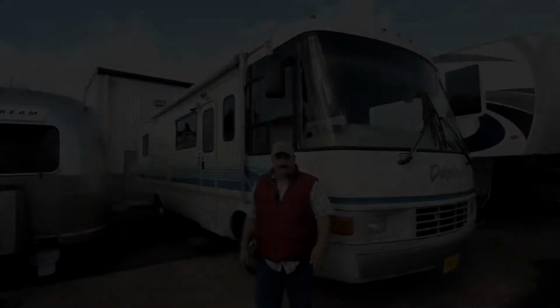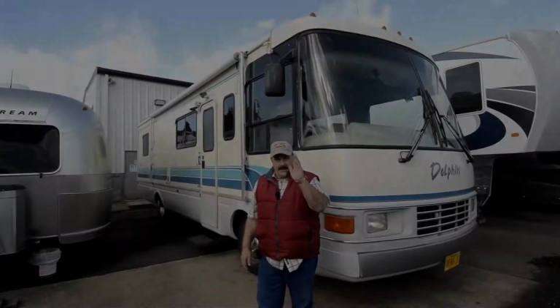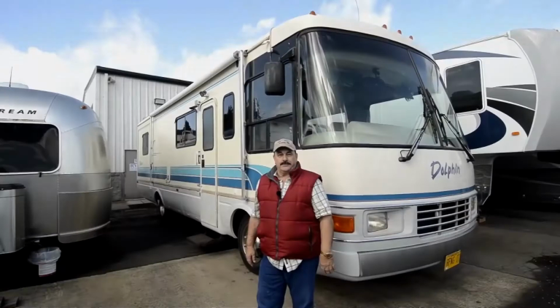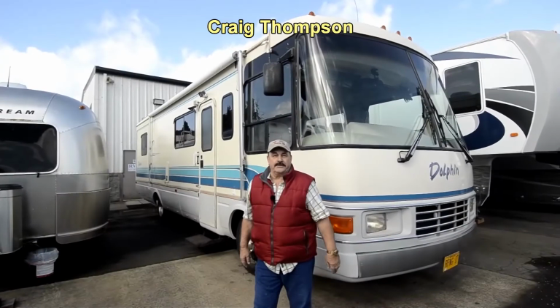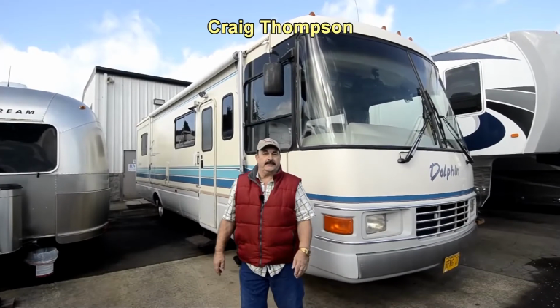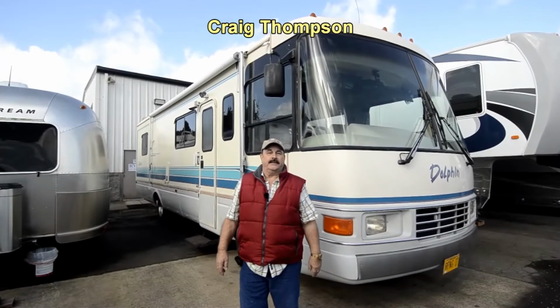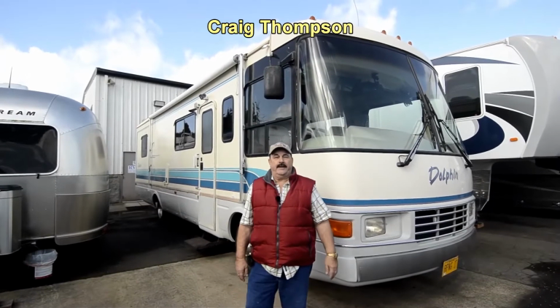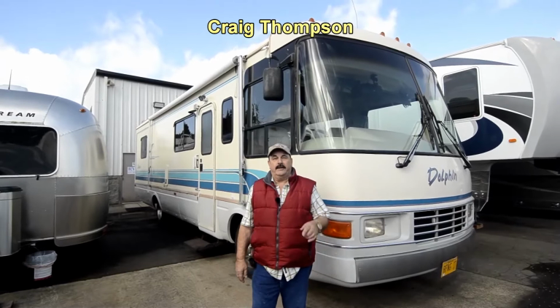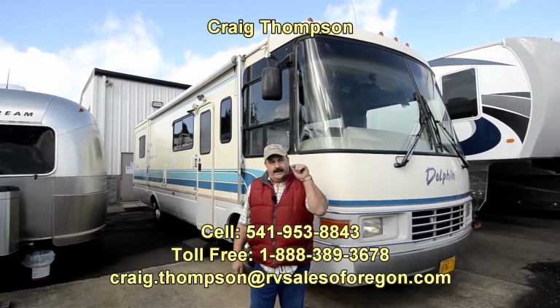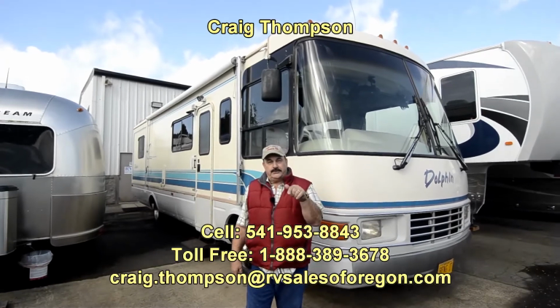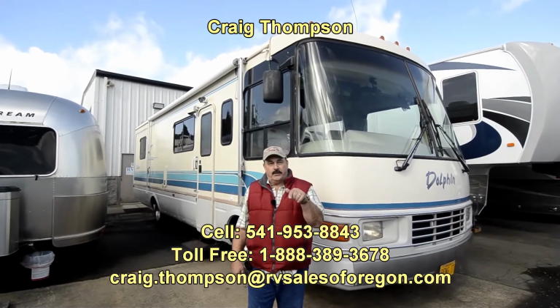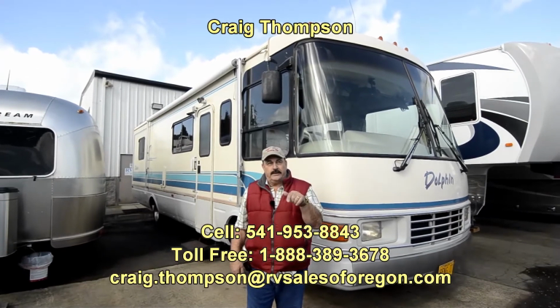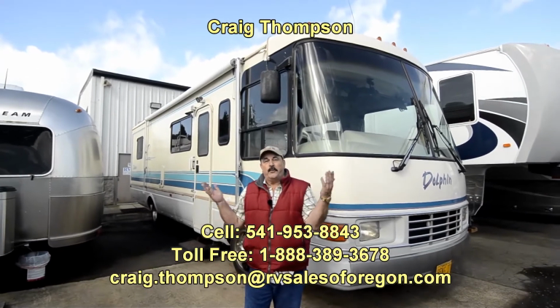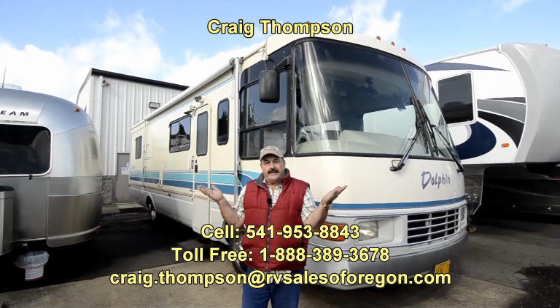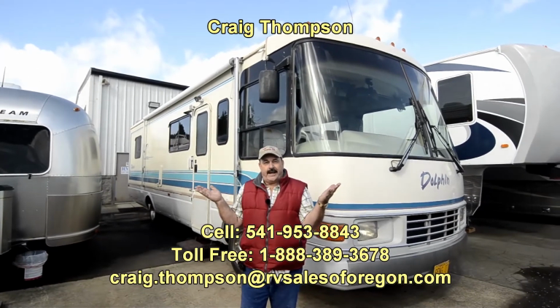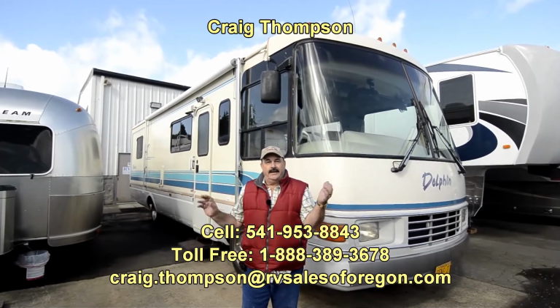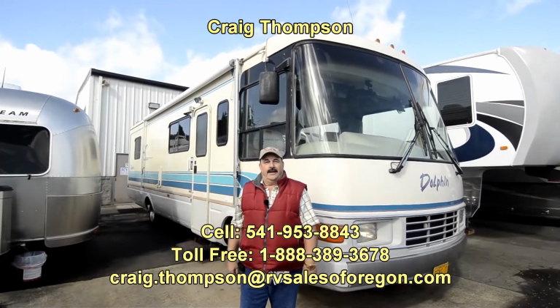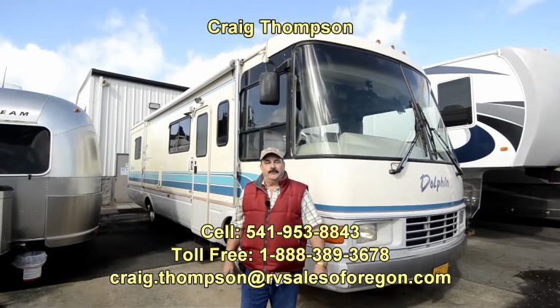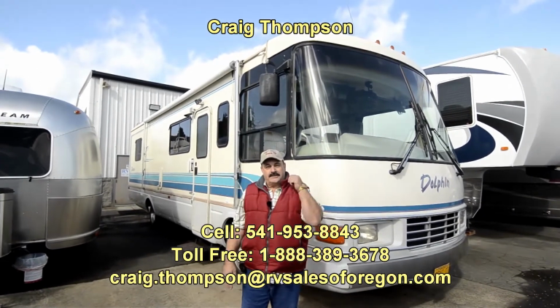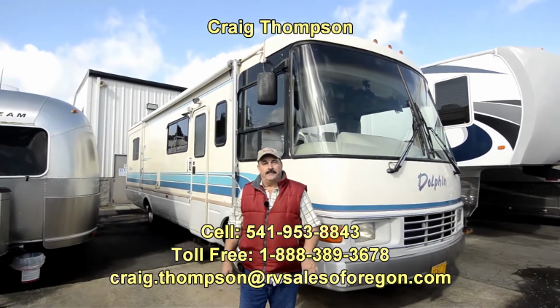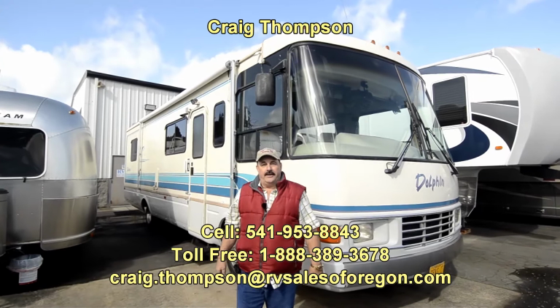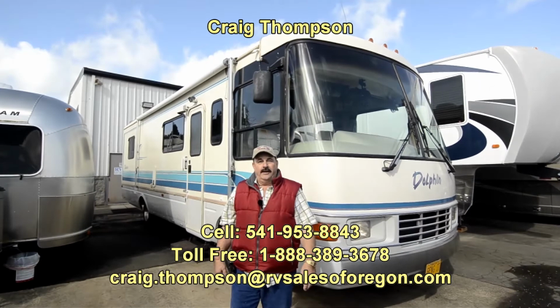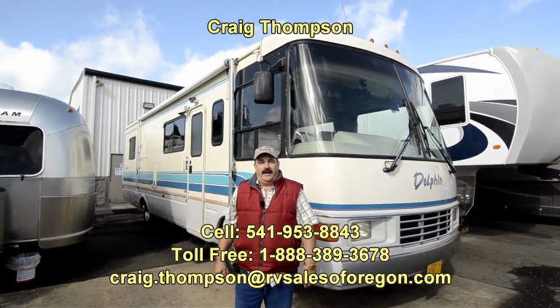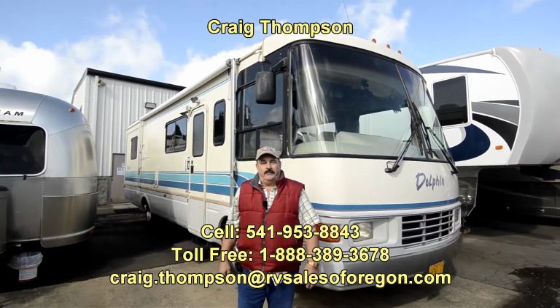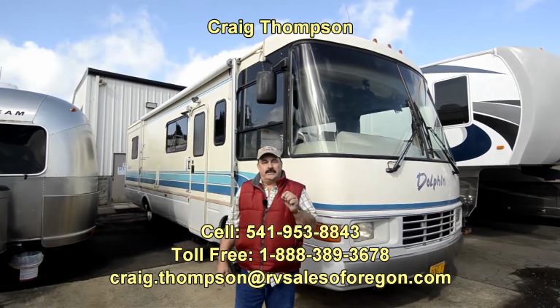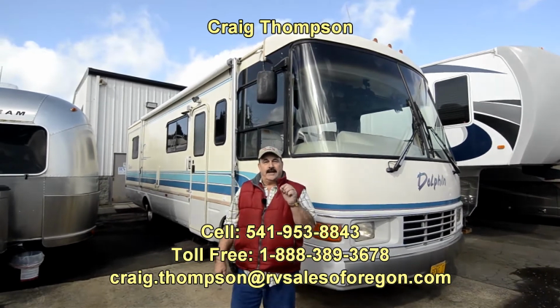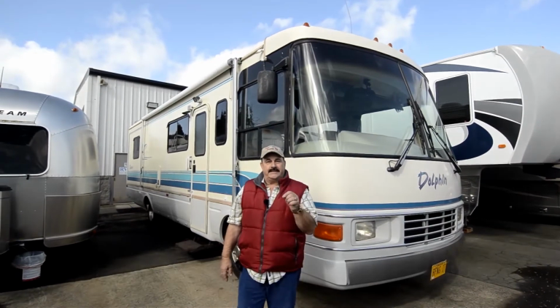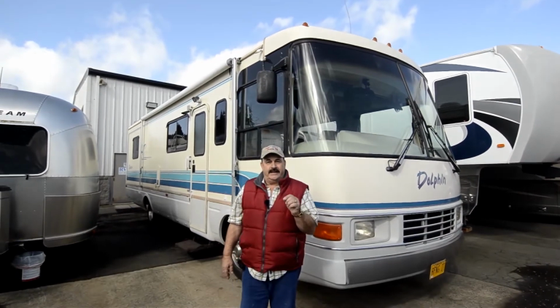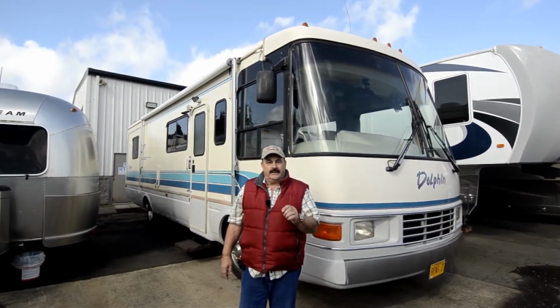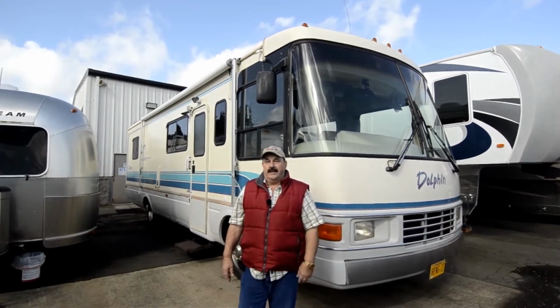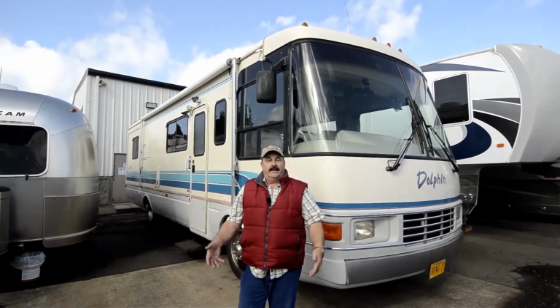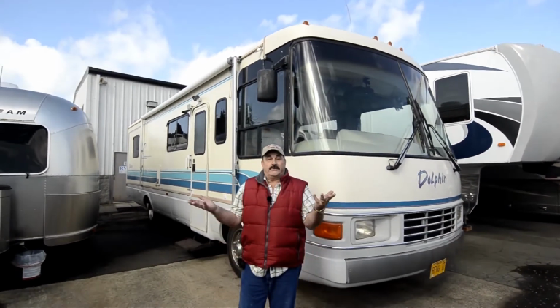Hi folks, my name is Craig Thompson. Today we're in Eugene, Oregon on a windy day doing this video, and we just got this in like yesterday.